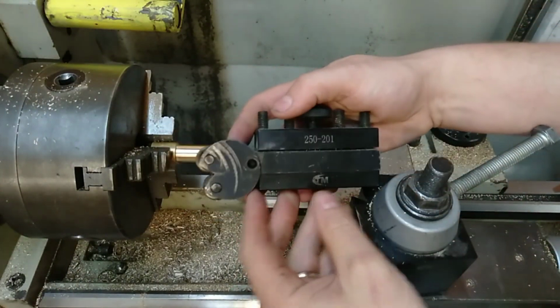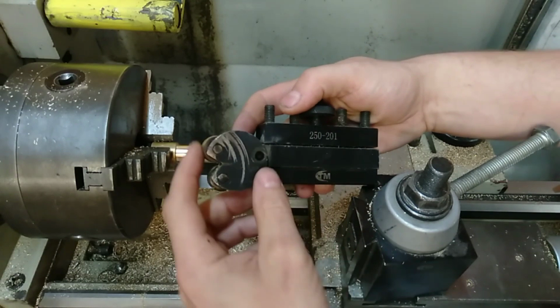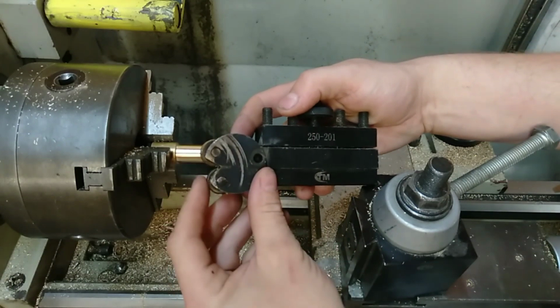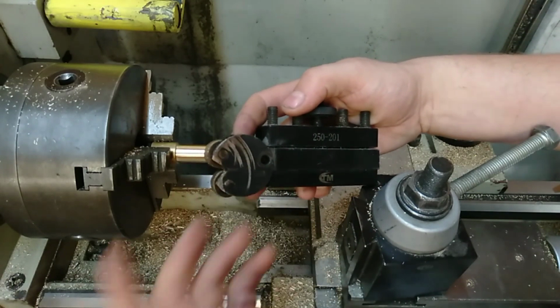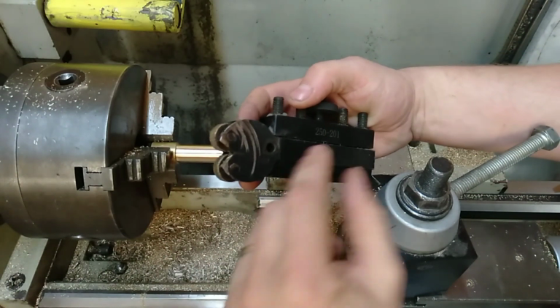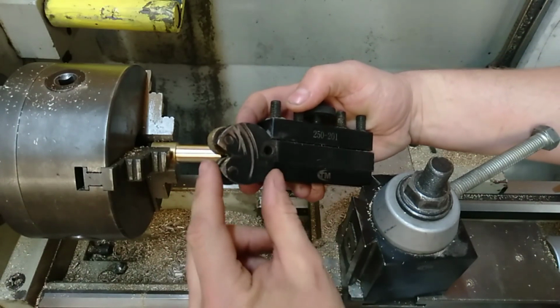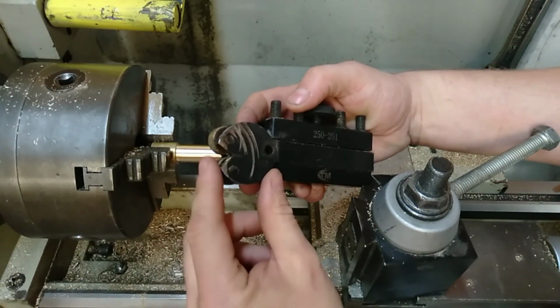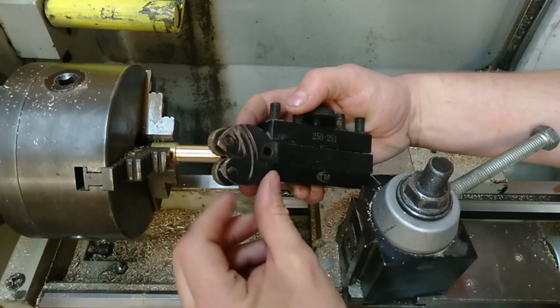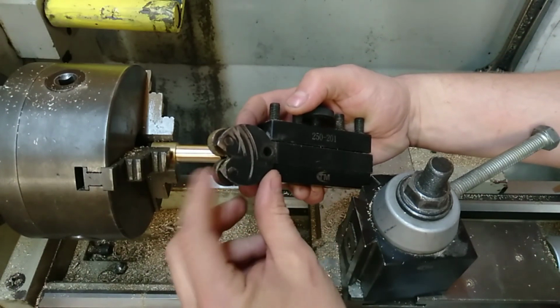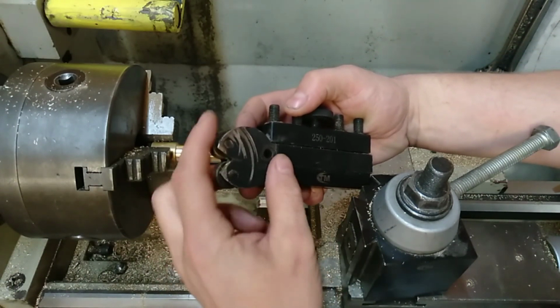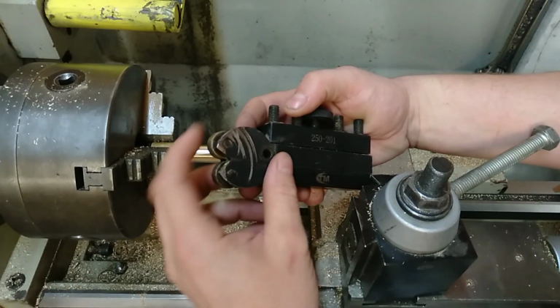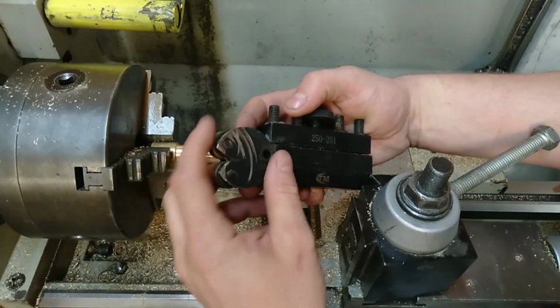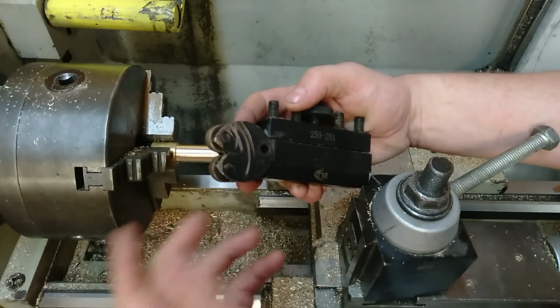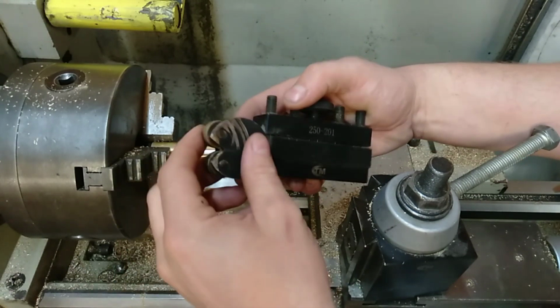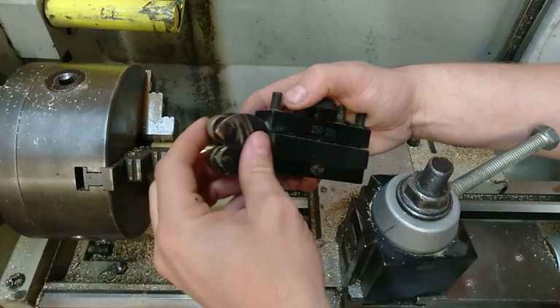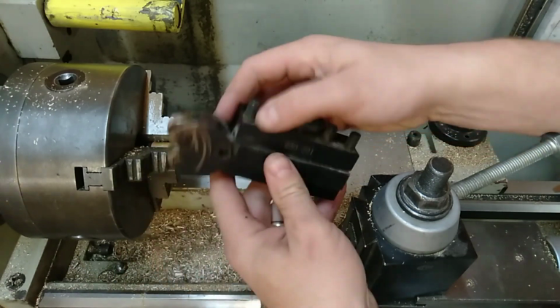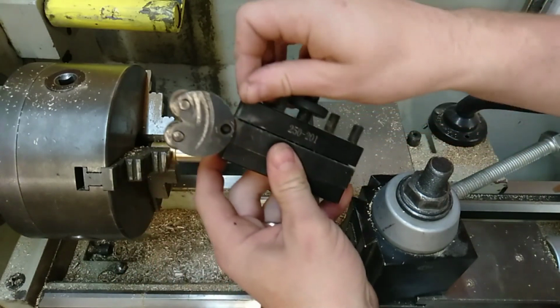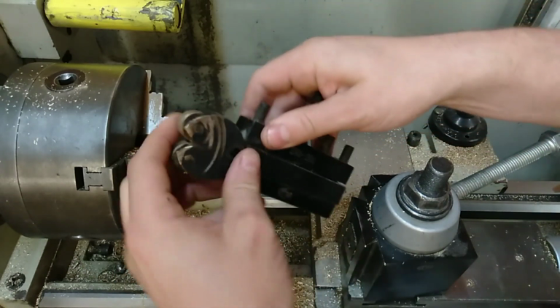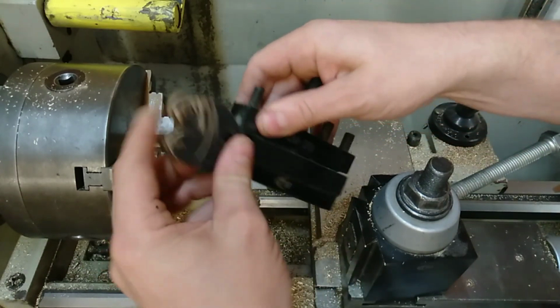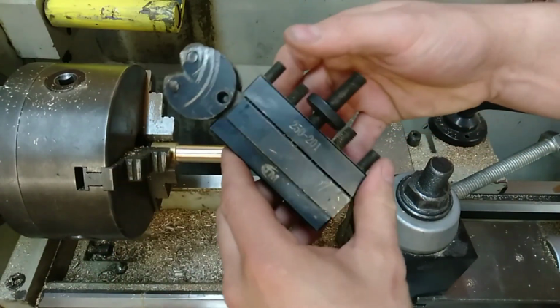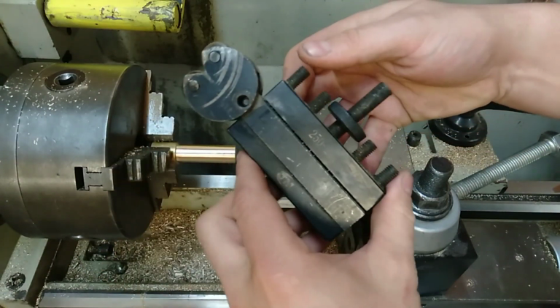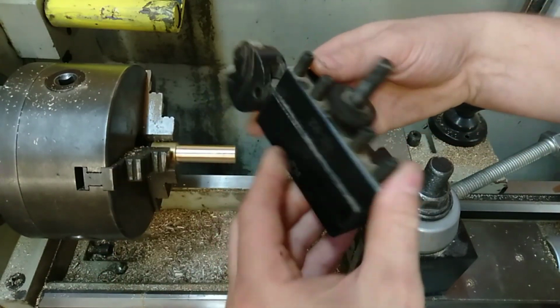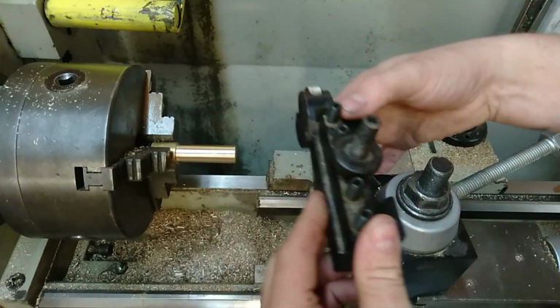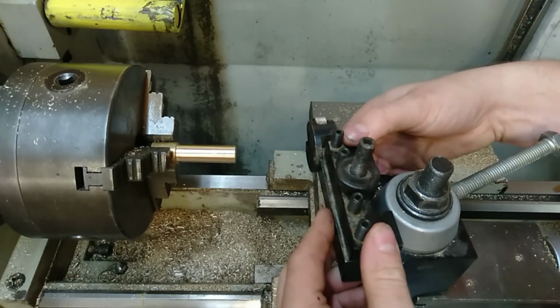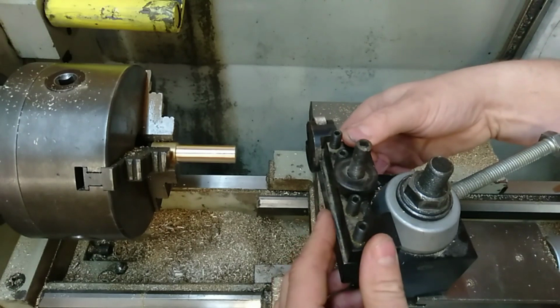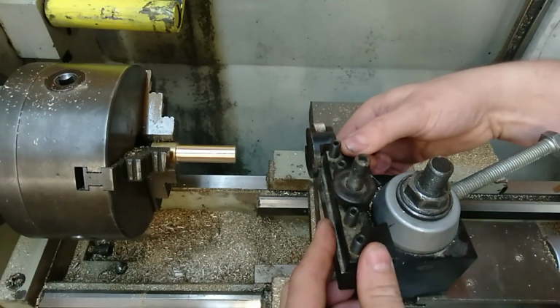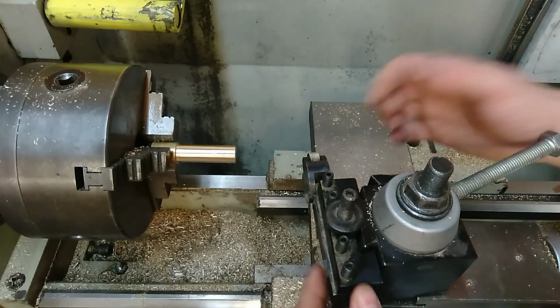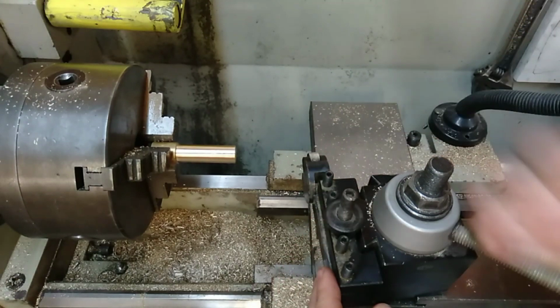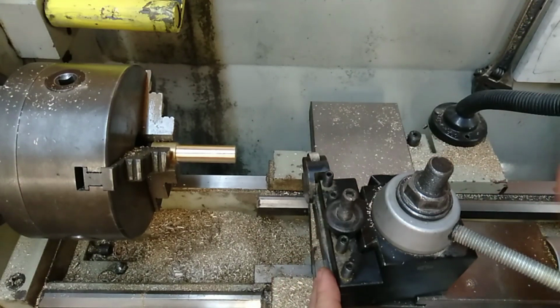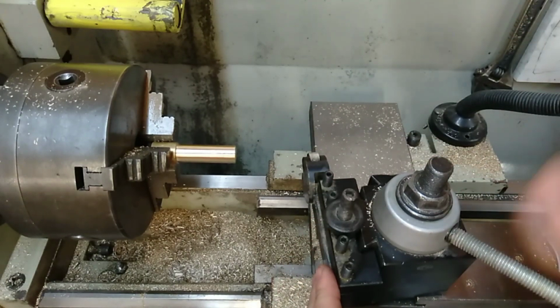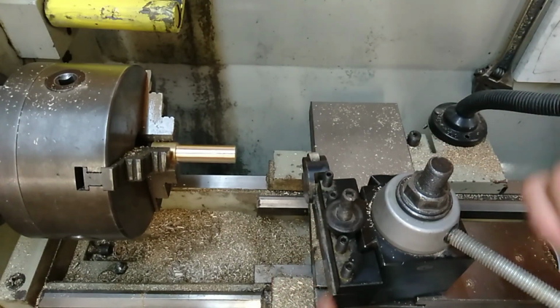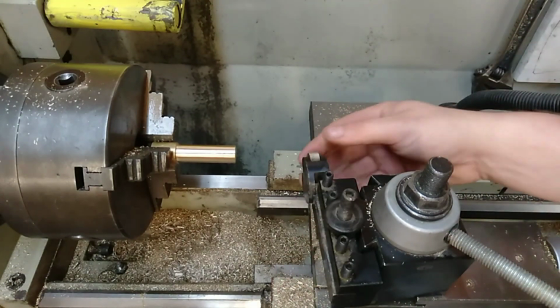This here is the knurling tool. Before you put it in, you need to make sure that both the bottom and the top wheels spin so that they're able to turn, and that these are nice and tight so it's not going to move. From there, you can set it into the tool post and lock it in.